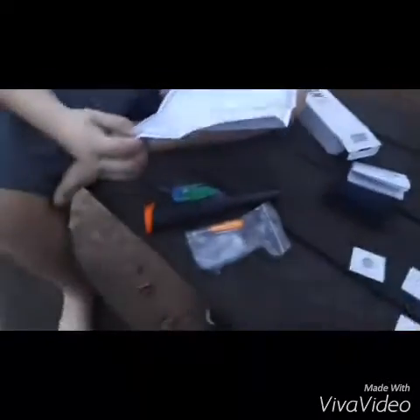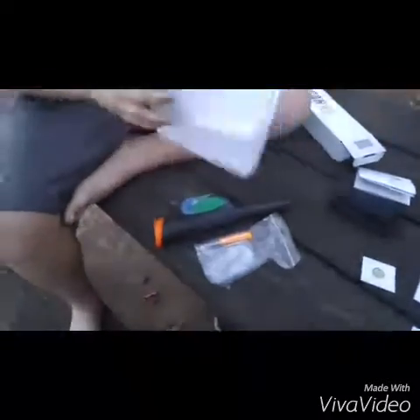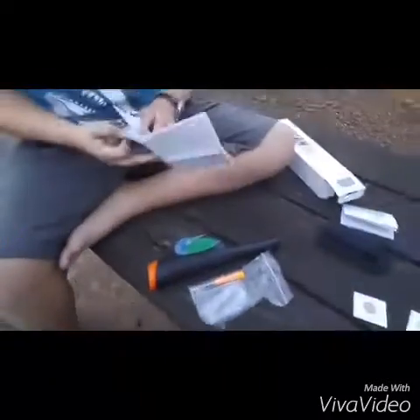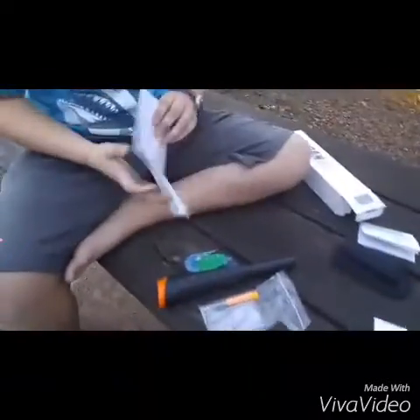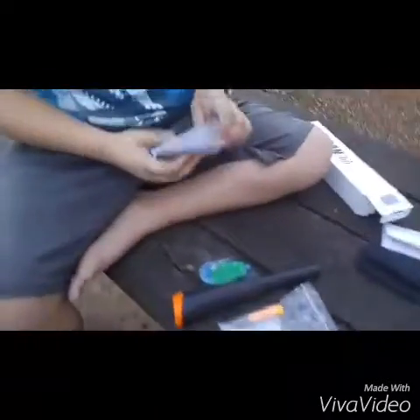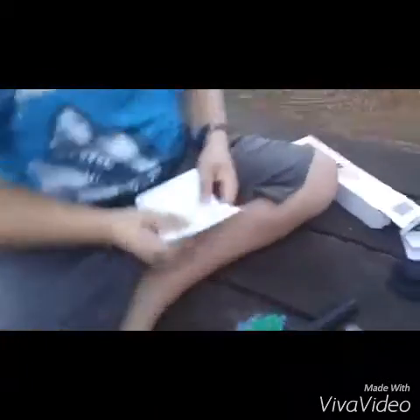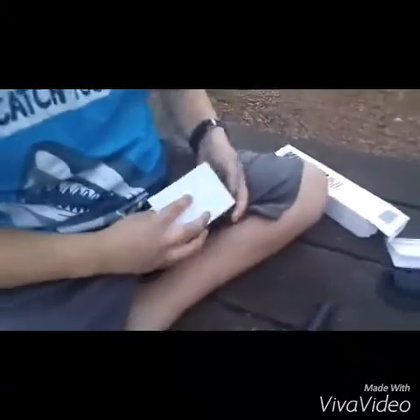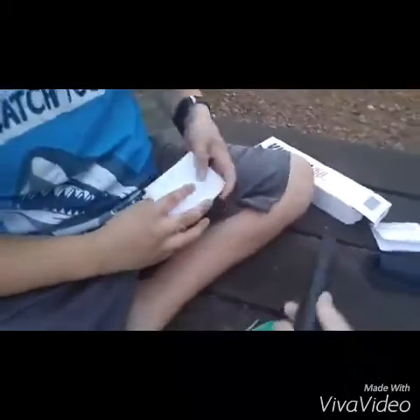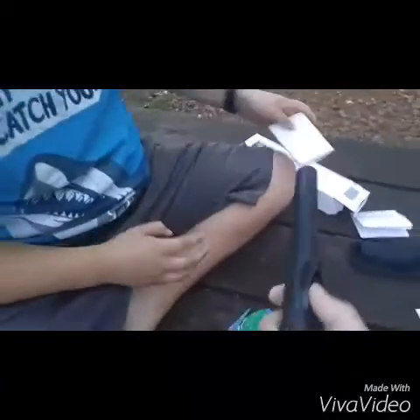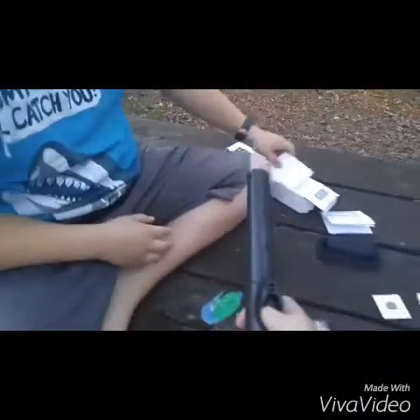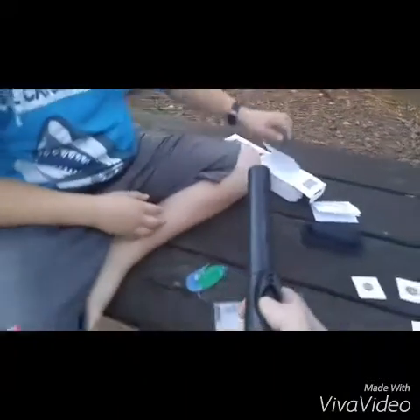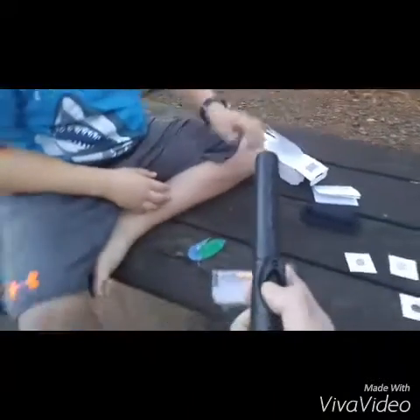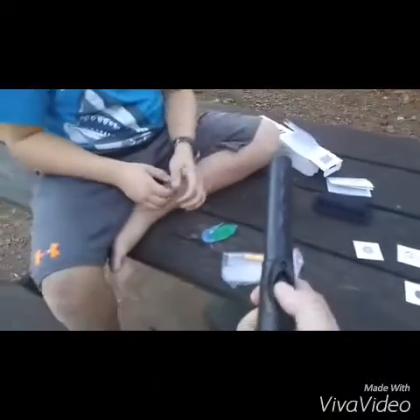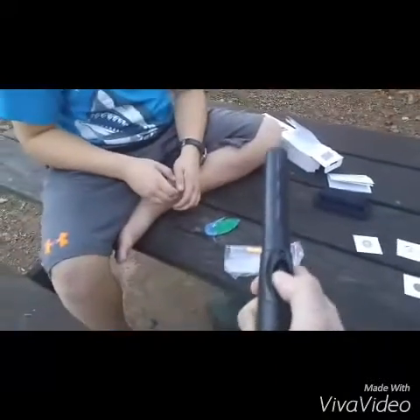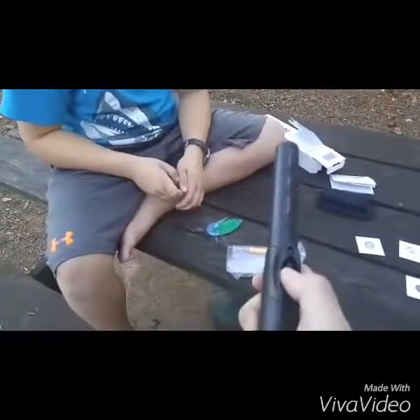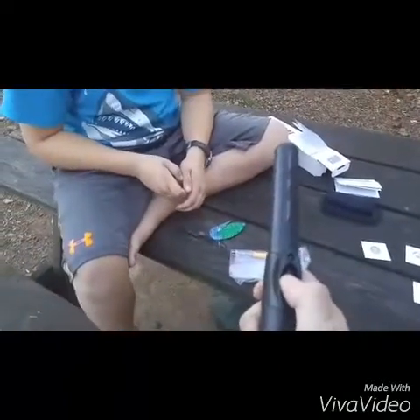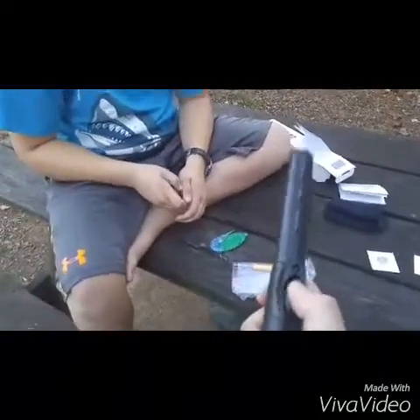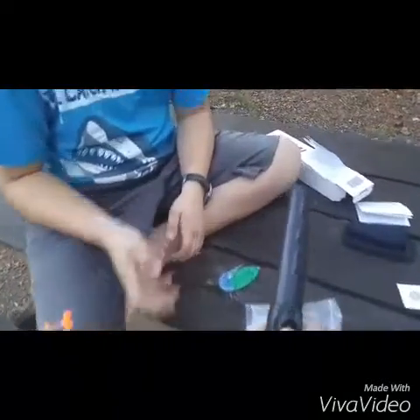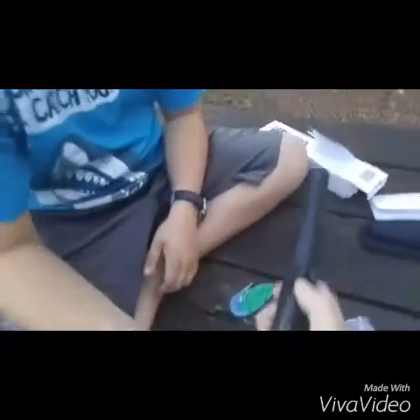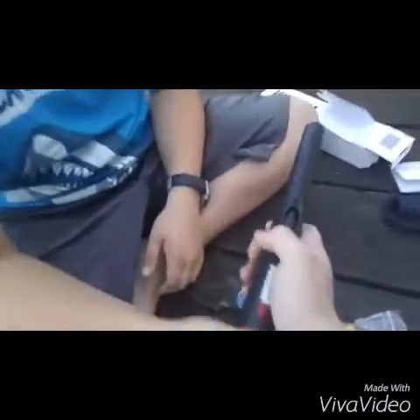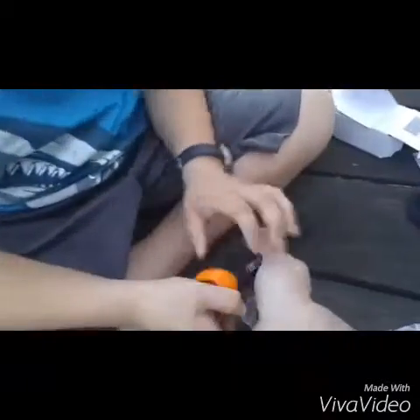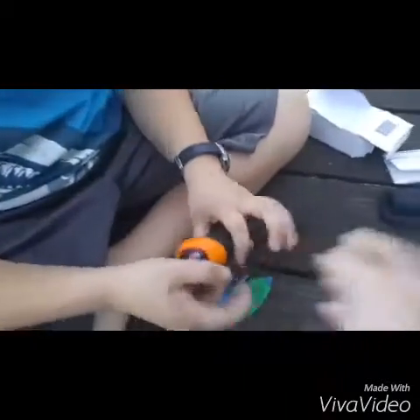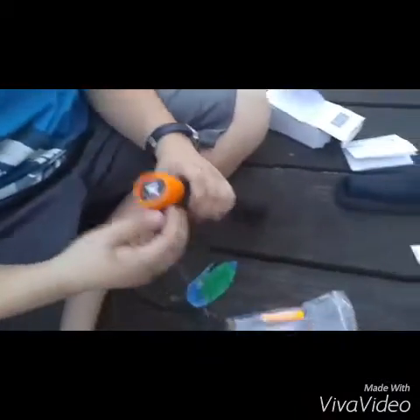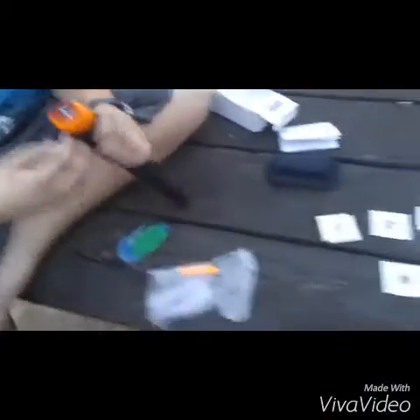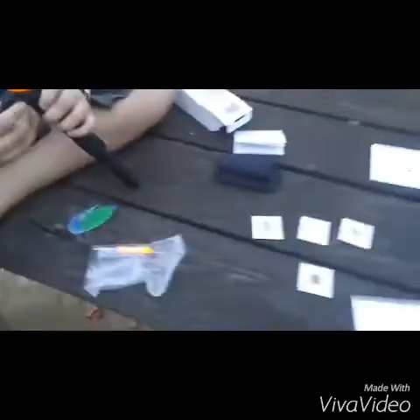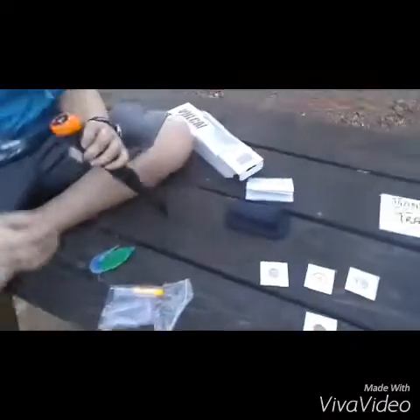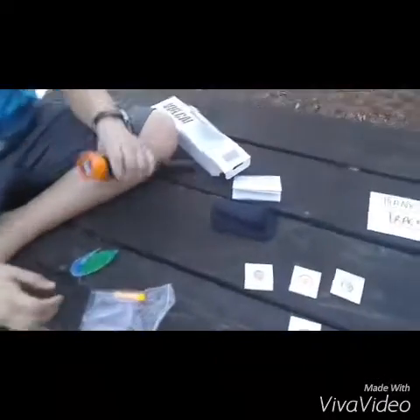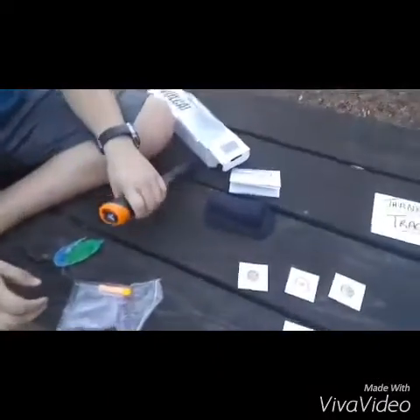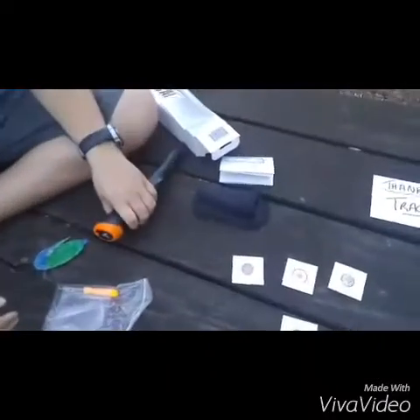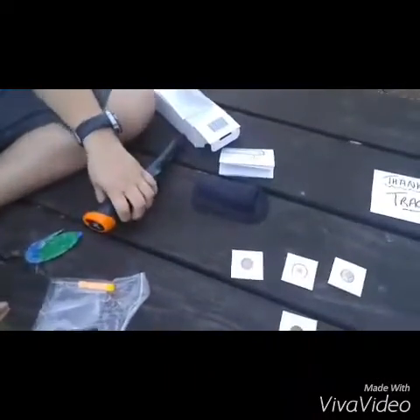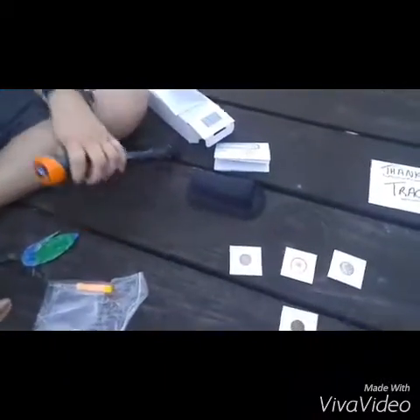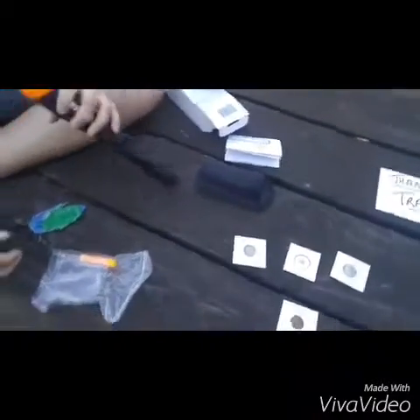Okay, so I don't think we have batteries, do we? Nope, we don't have batteries. So we'll fire that up later.